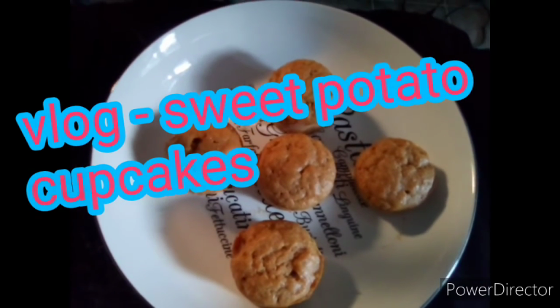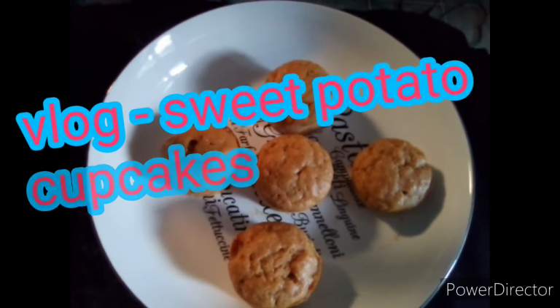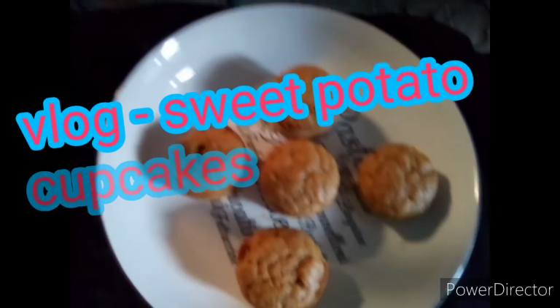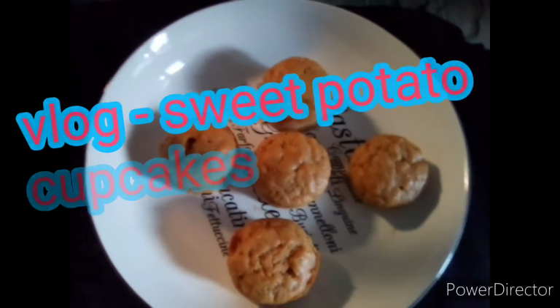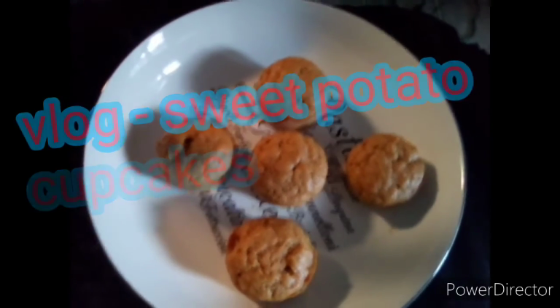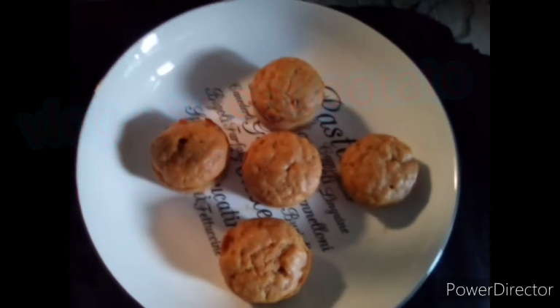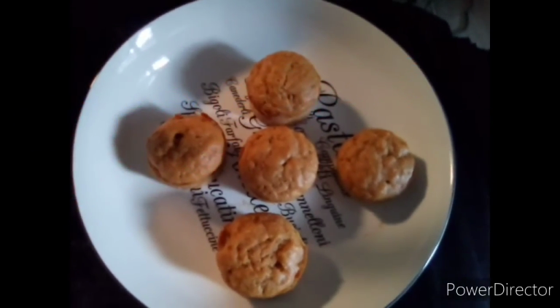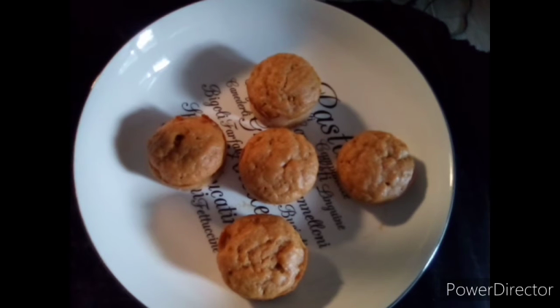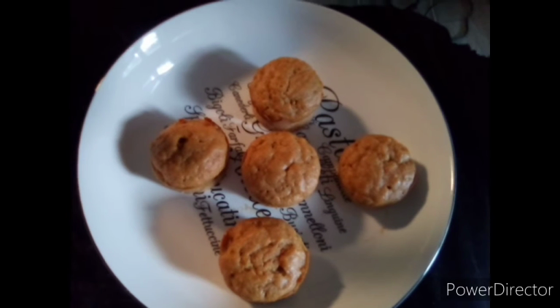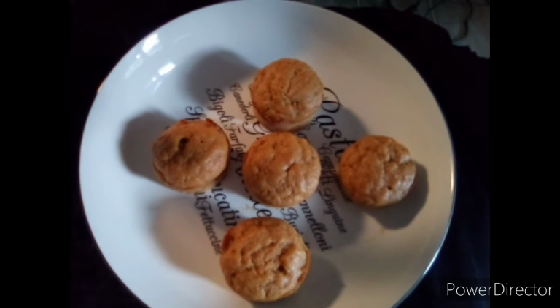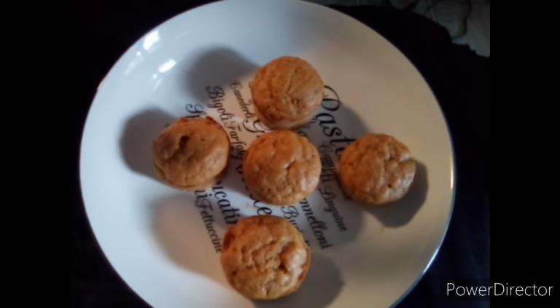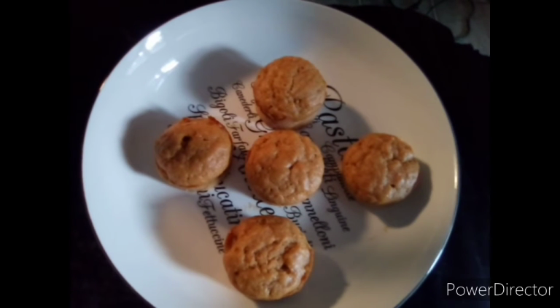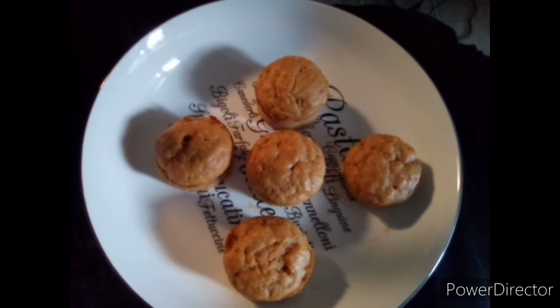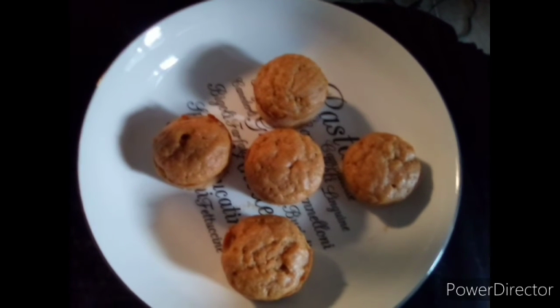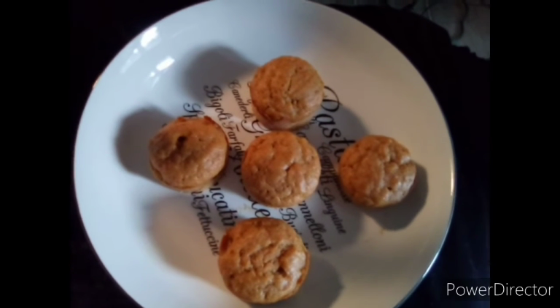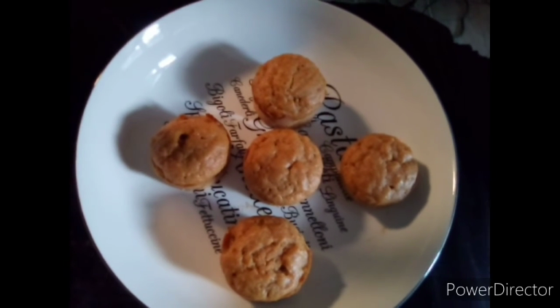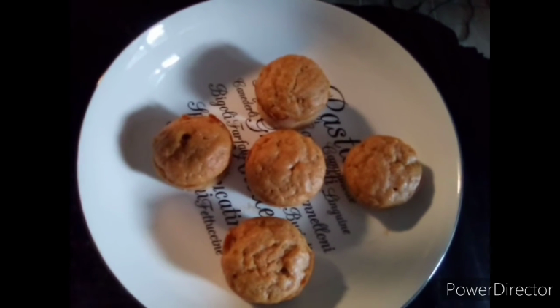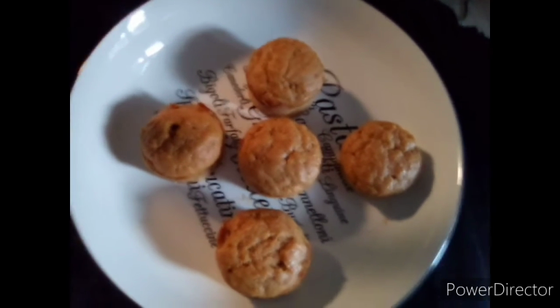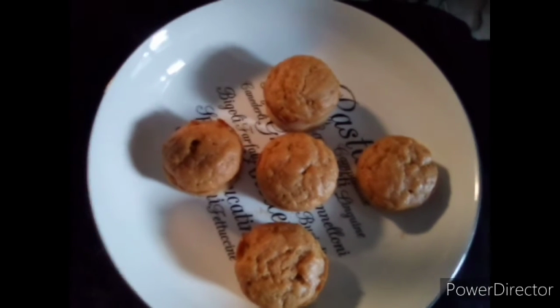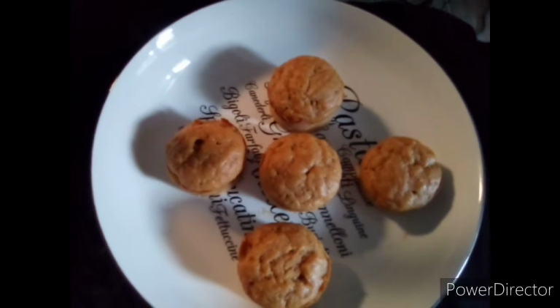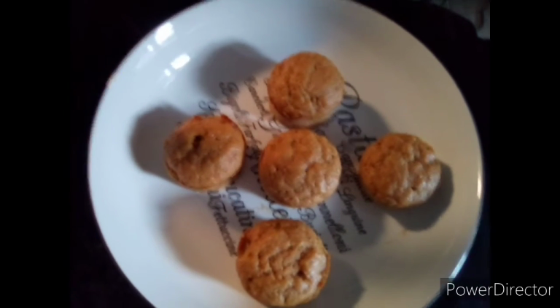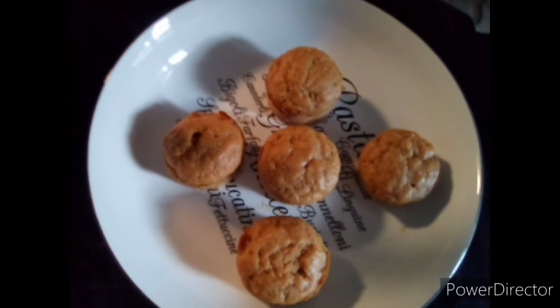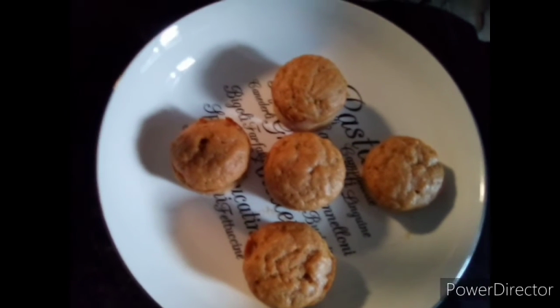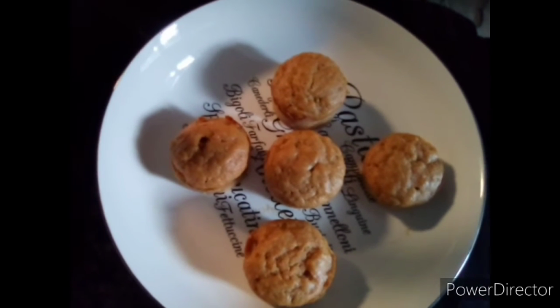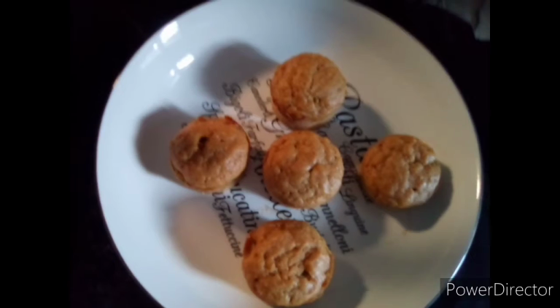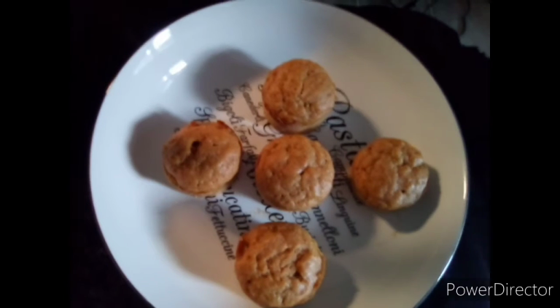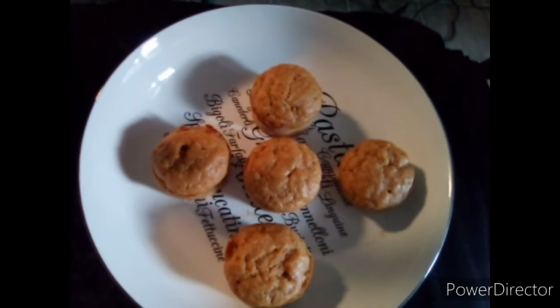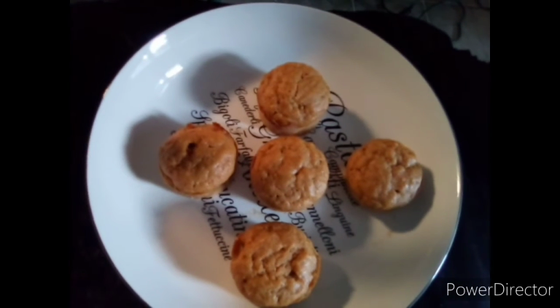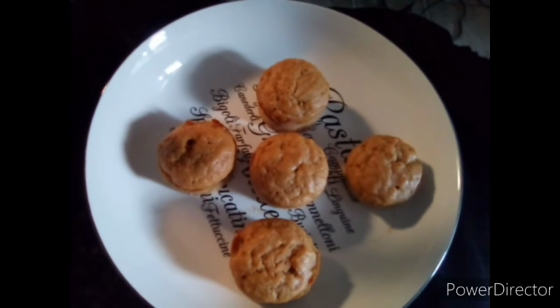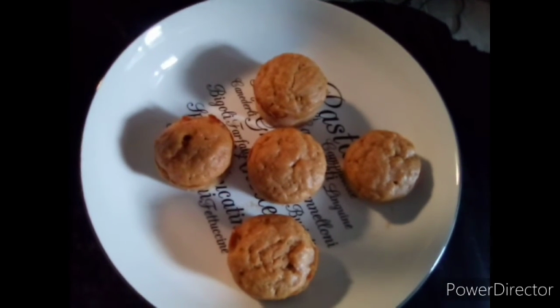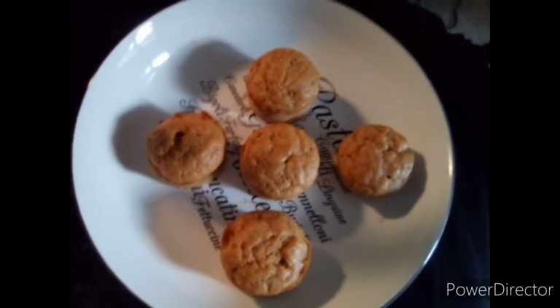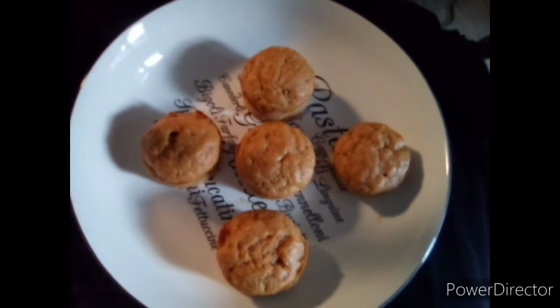Good afternoon, this is Sylvia W. I want to show you guys some sweet potato cupcakes that I made.